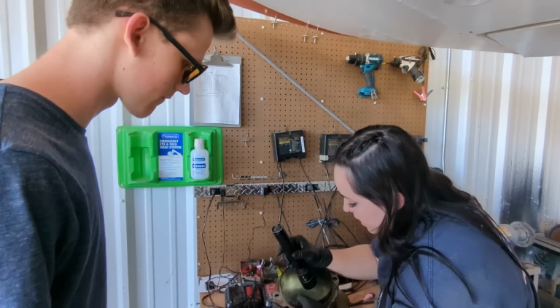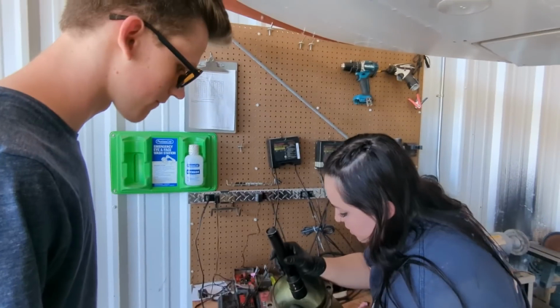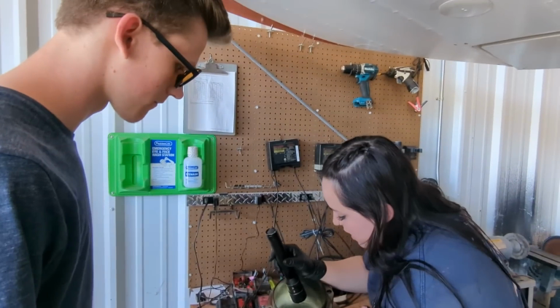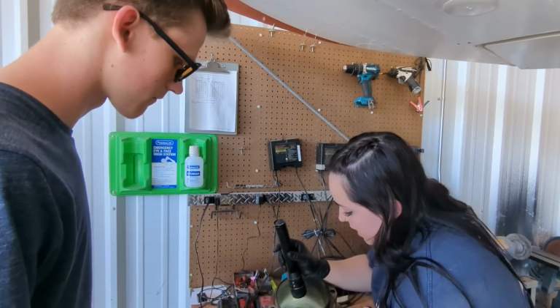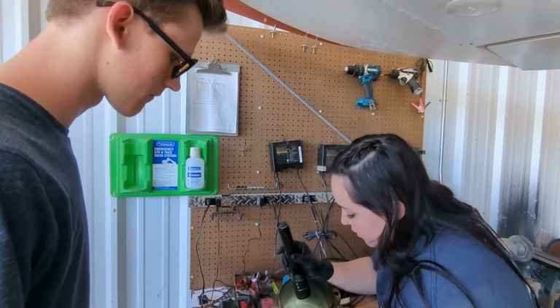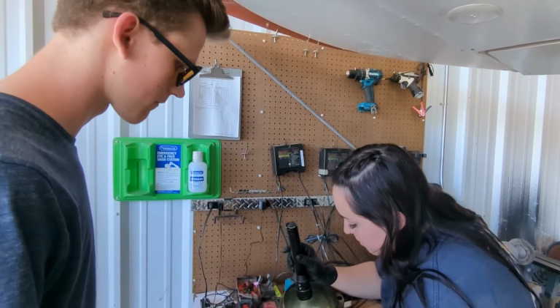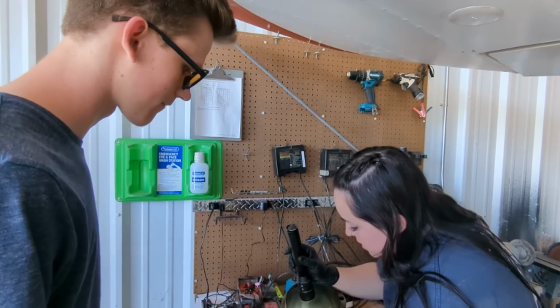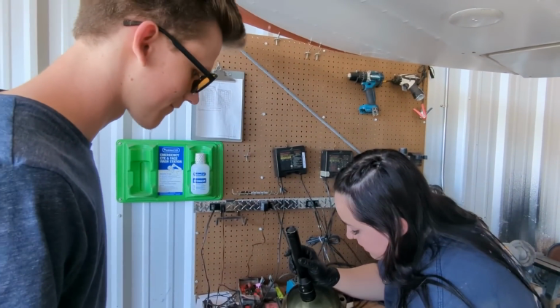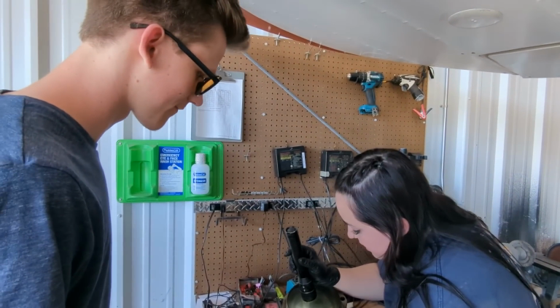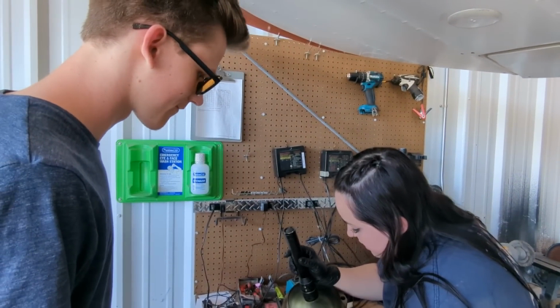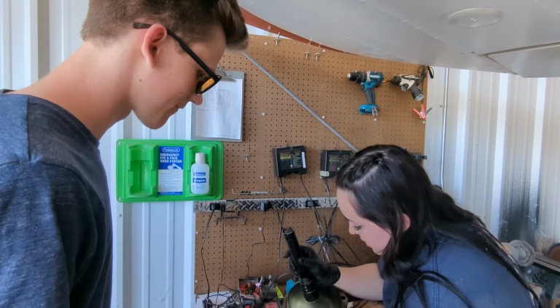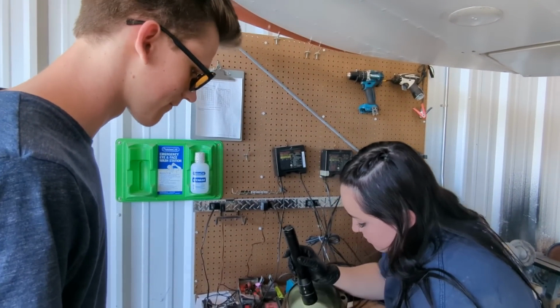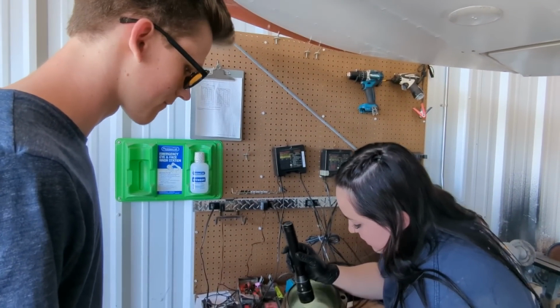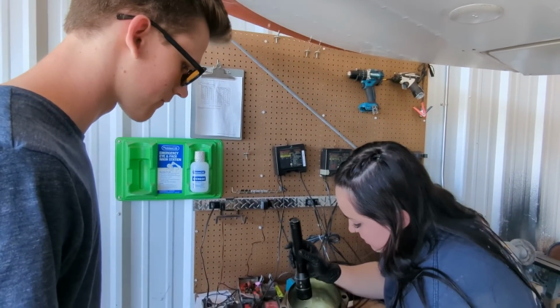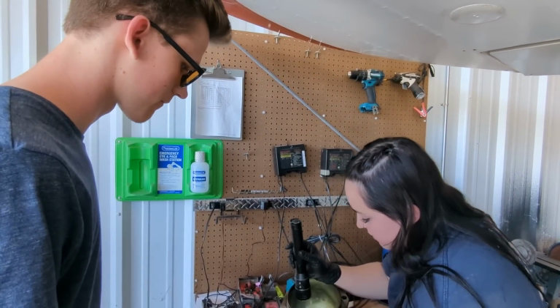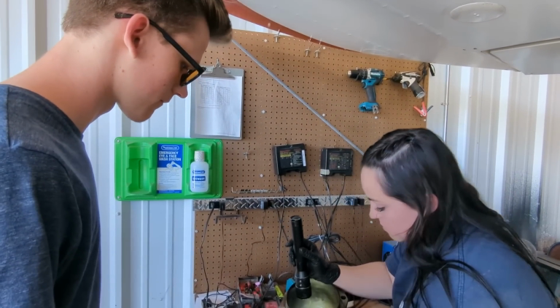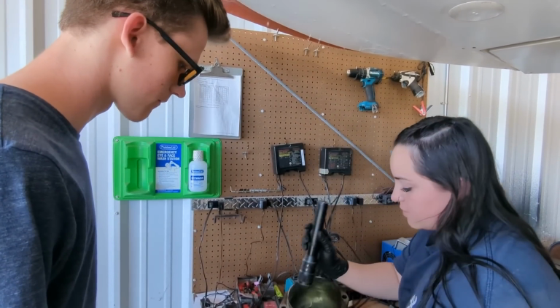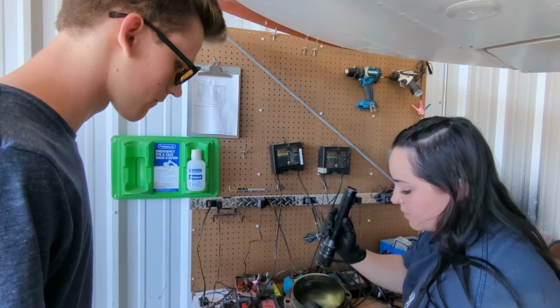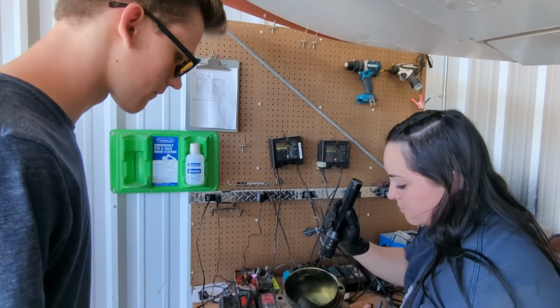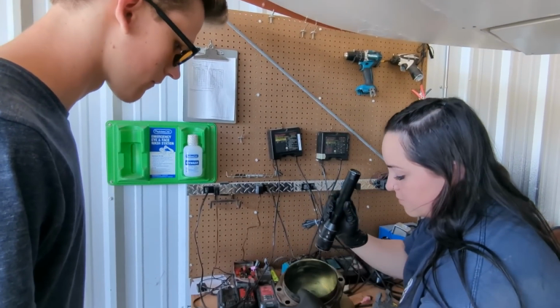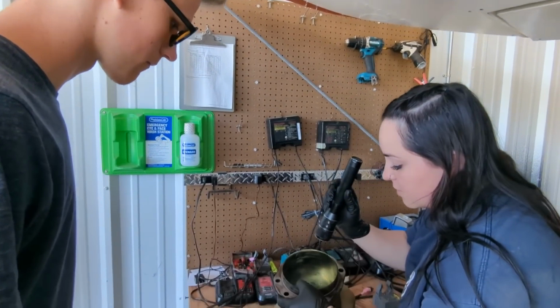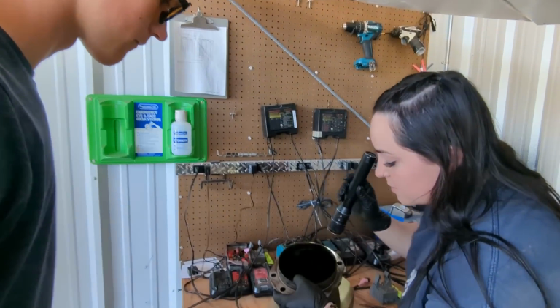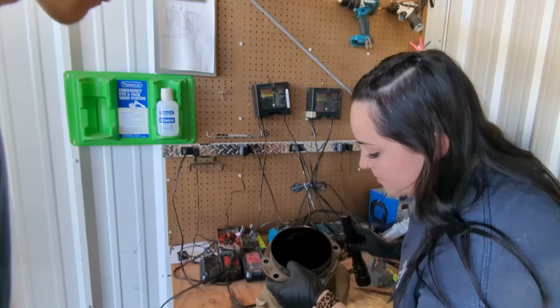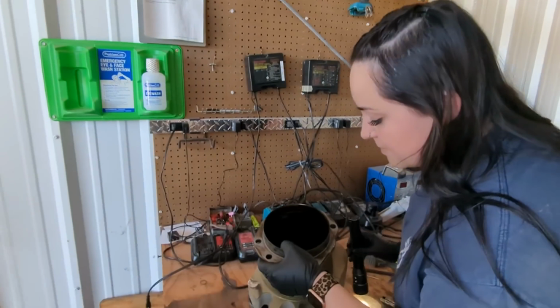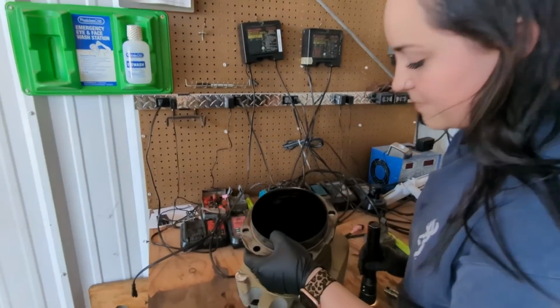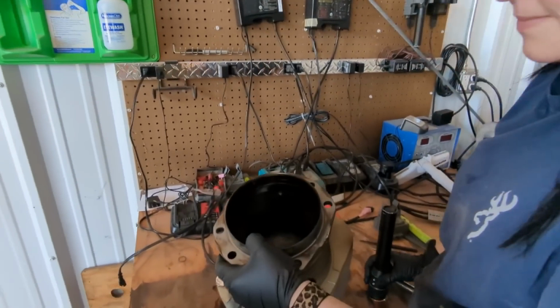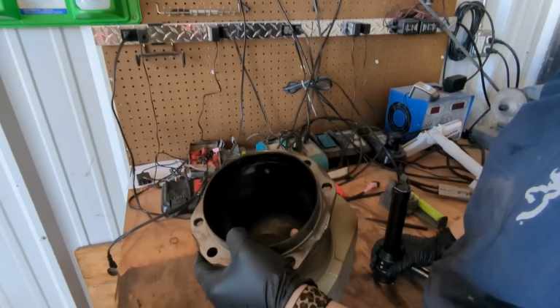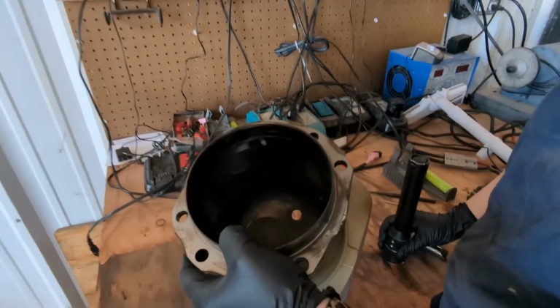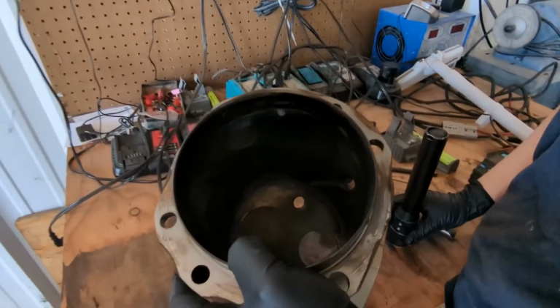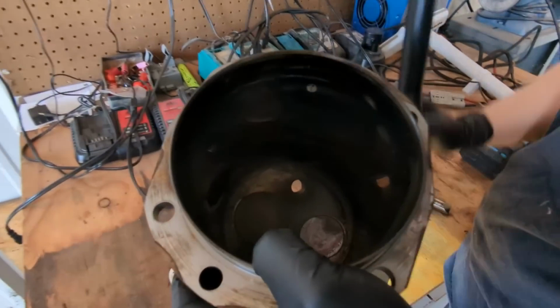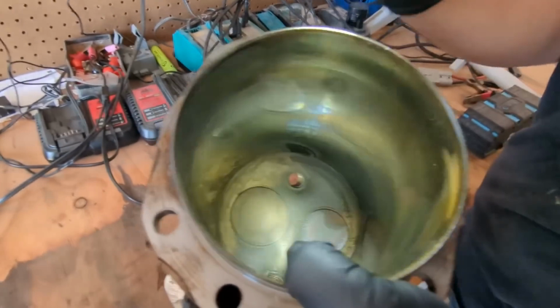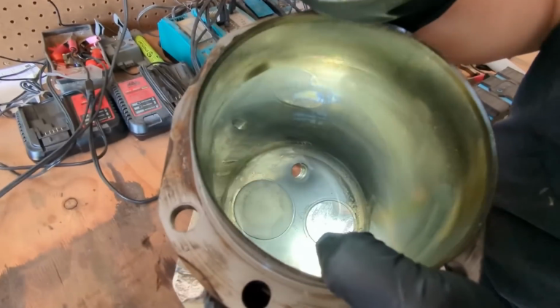It leaks through there and it has low compression, and then you inspect it and see the valve's burnt. Jordan, what are we looking at? A burnt exhaust valve? Yes.